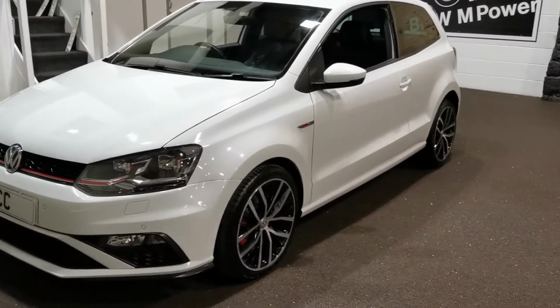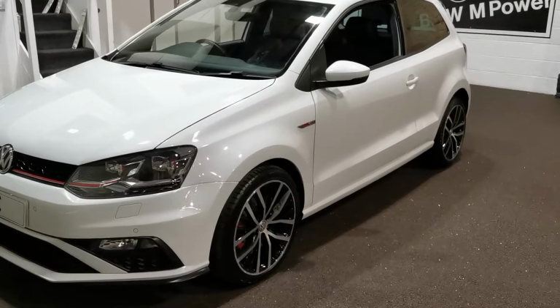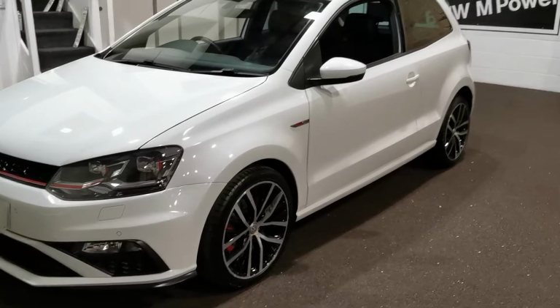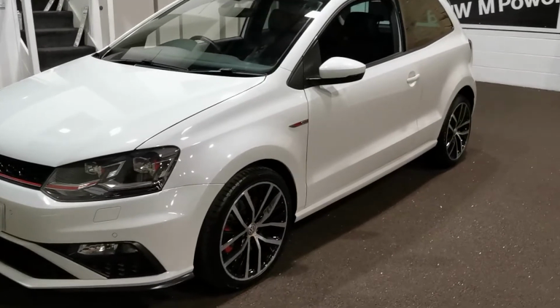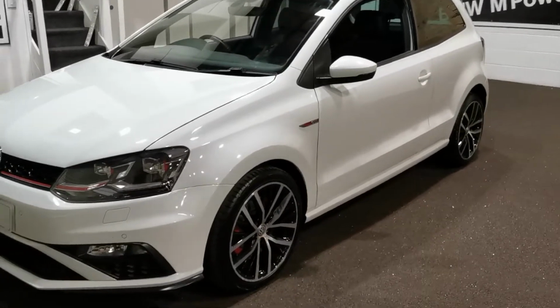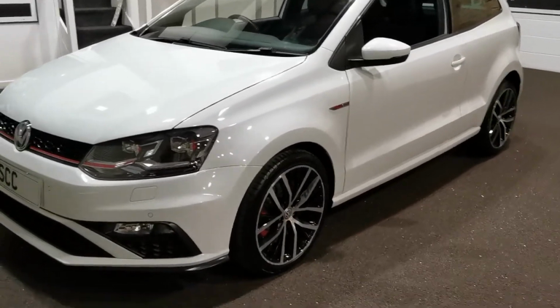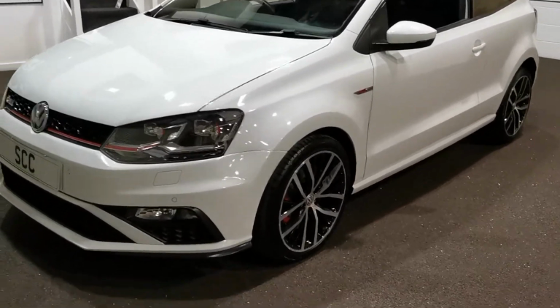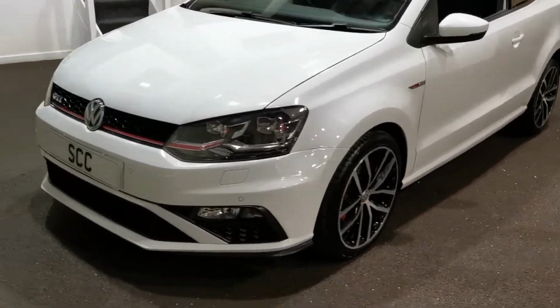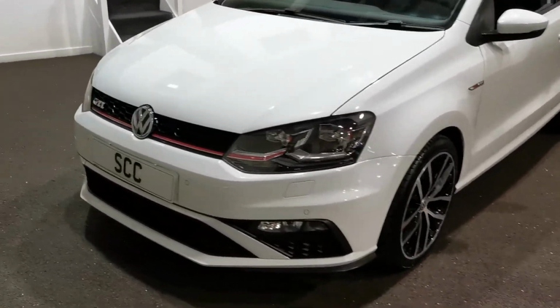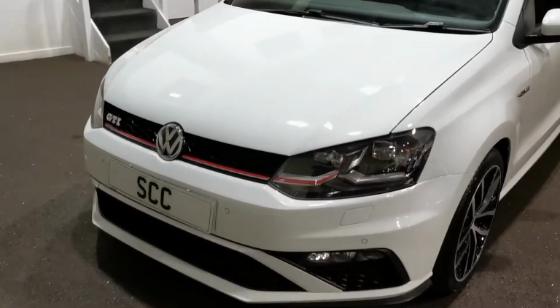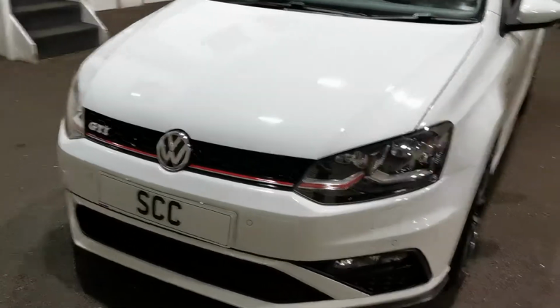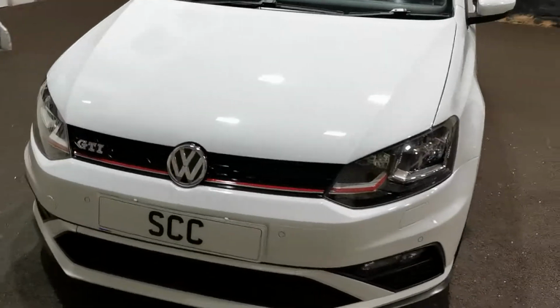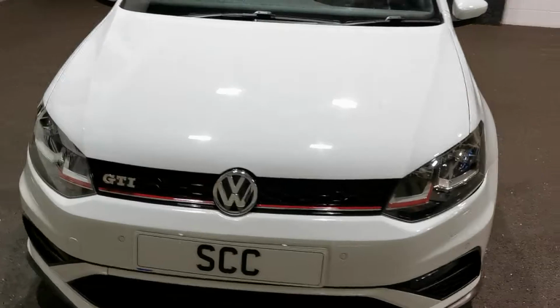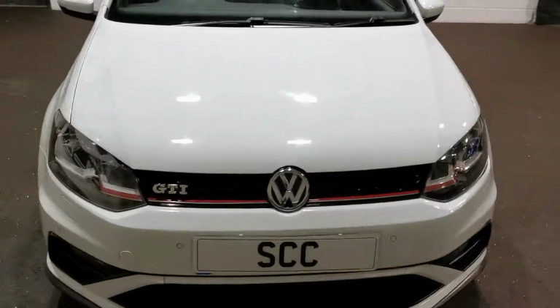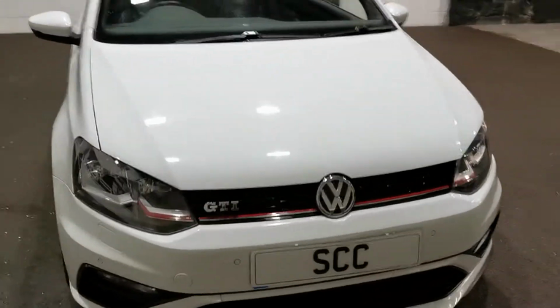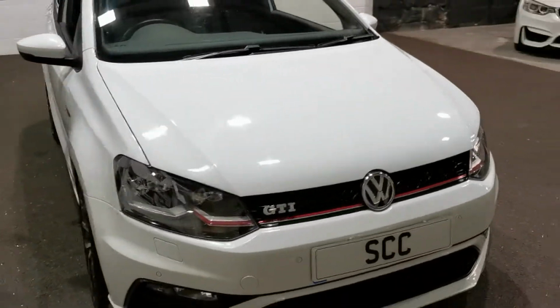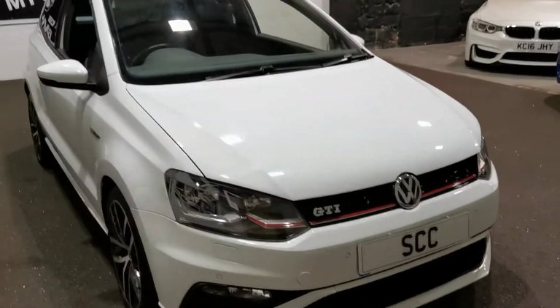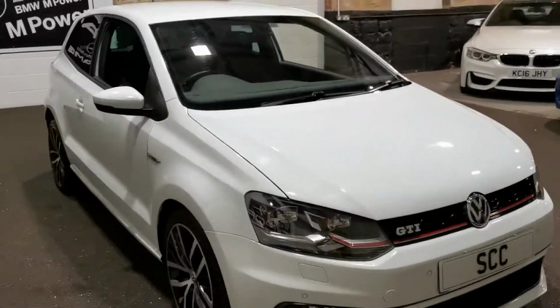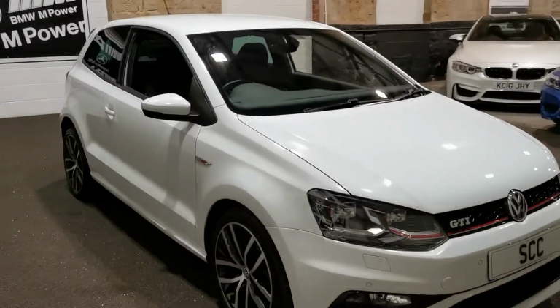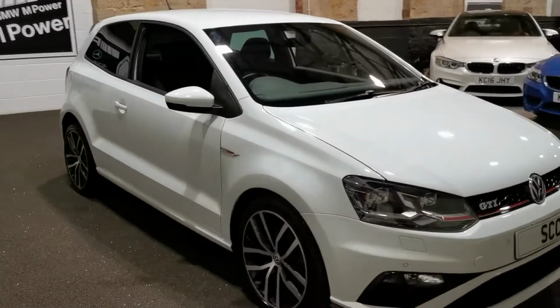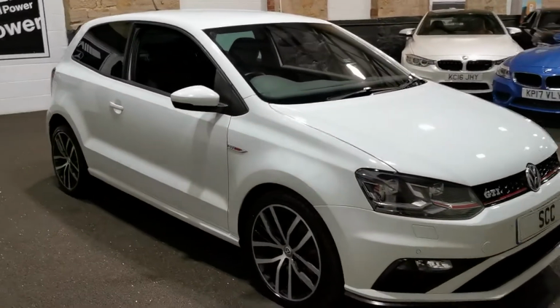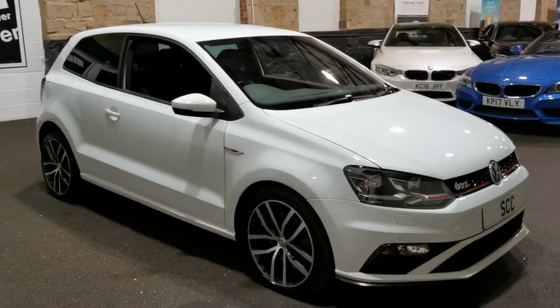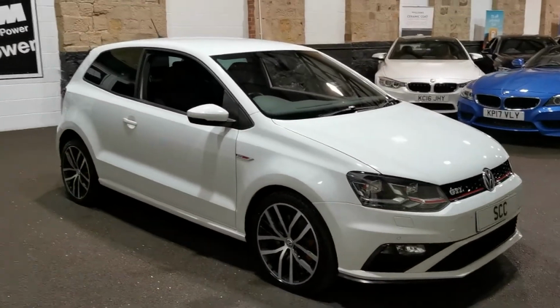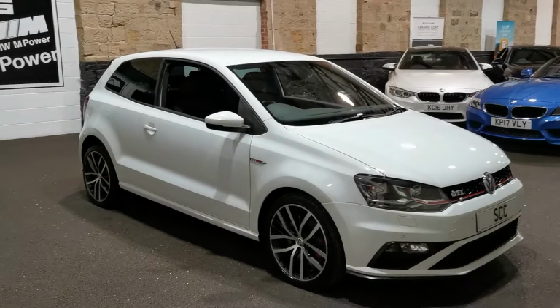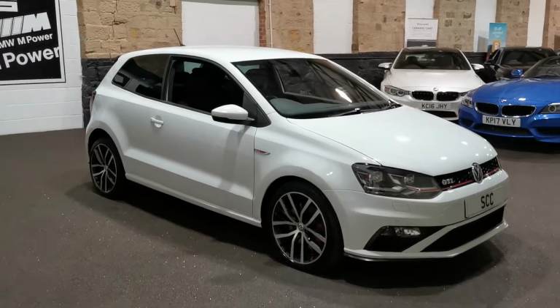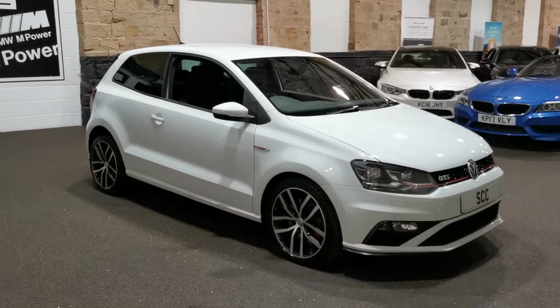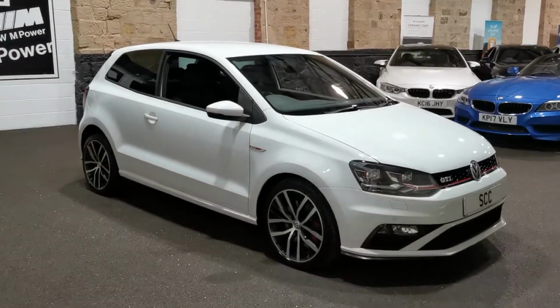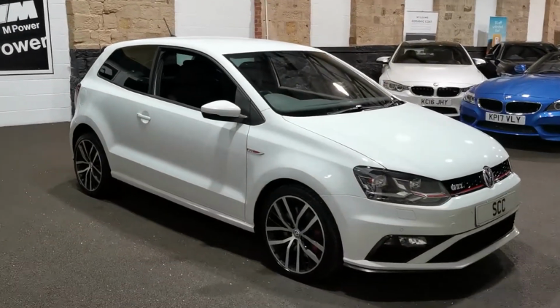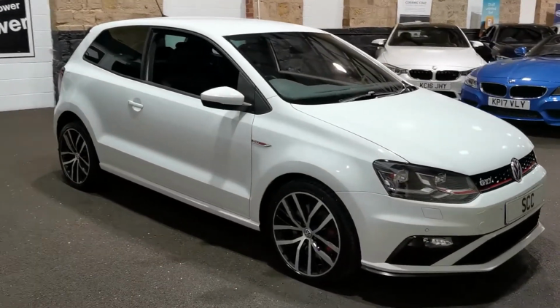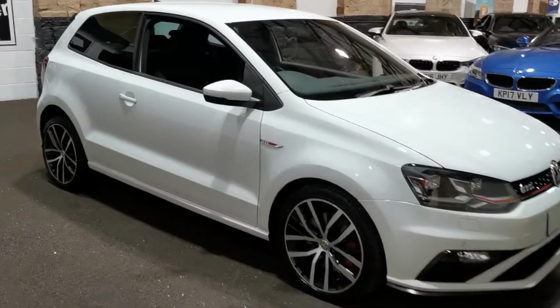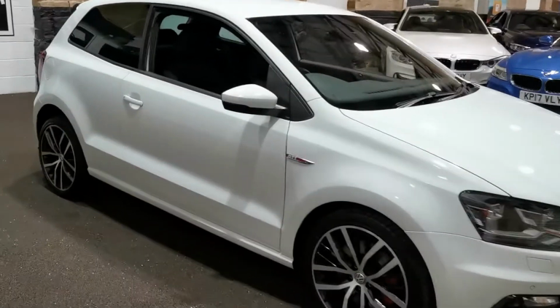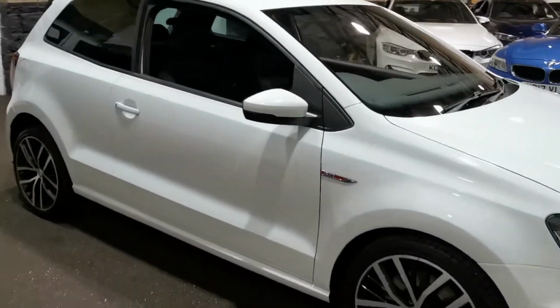17-inch diamond cut alloy wheels on these as well. They do need a little bit of attention — they've only just come in to us and we need to get them done, so they're not in the best condition but they will be by the time you get here and have a look at it. Lovely three-door as well on these, they look really smart with the three doors.